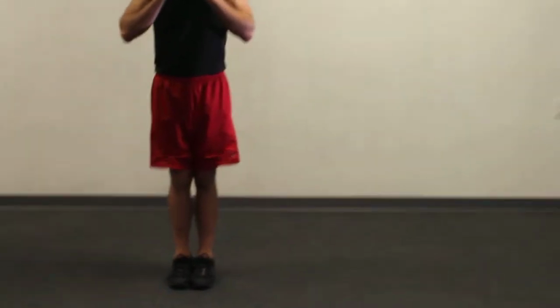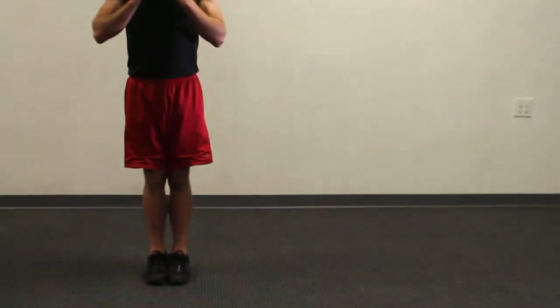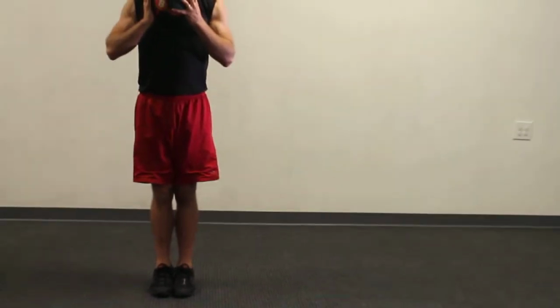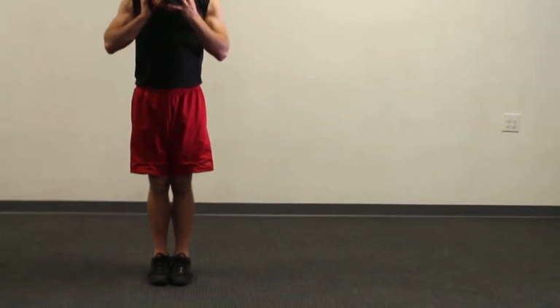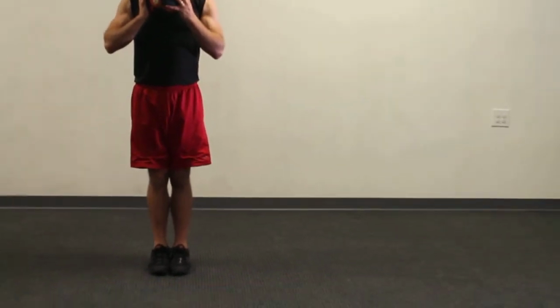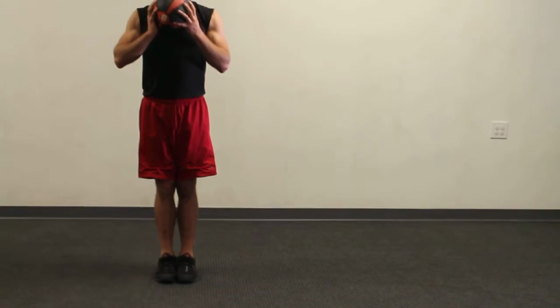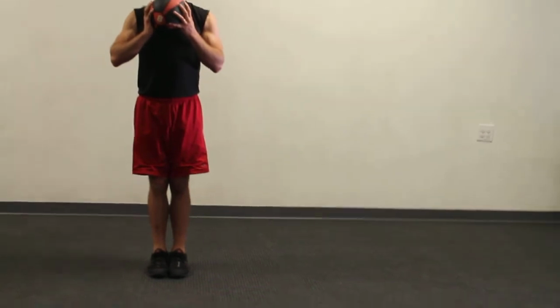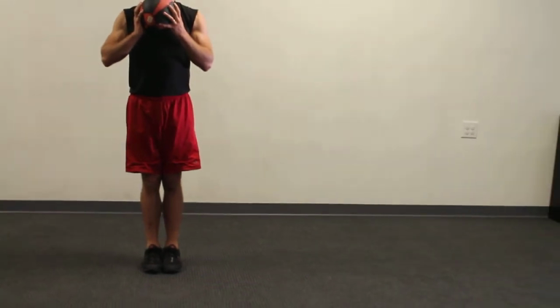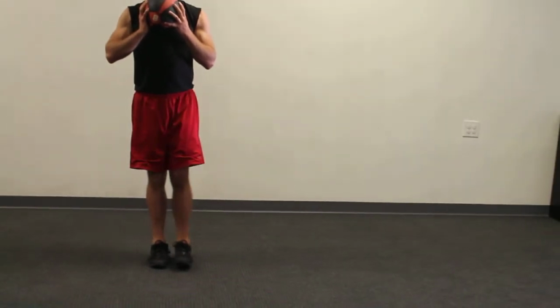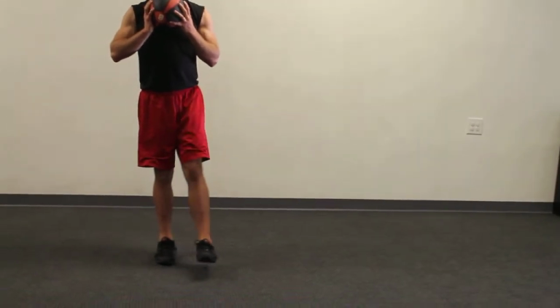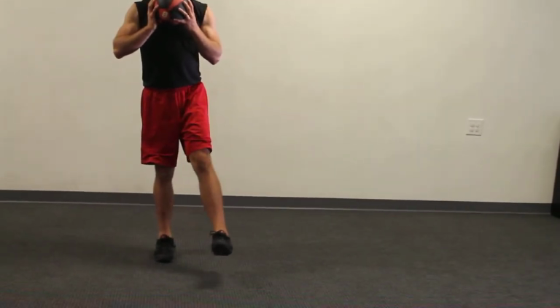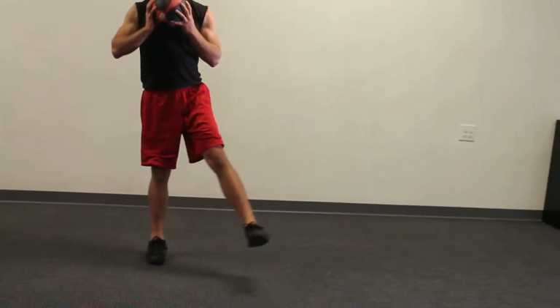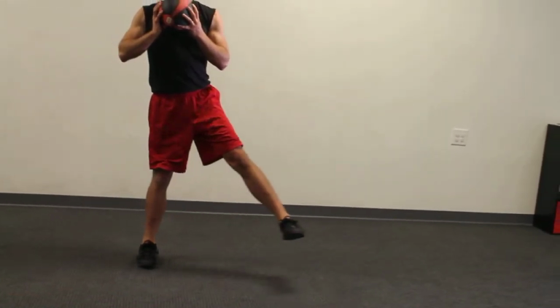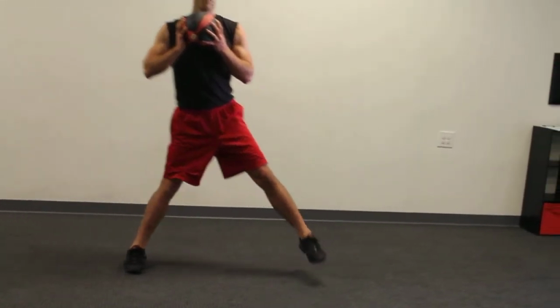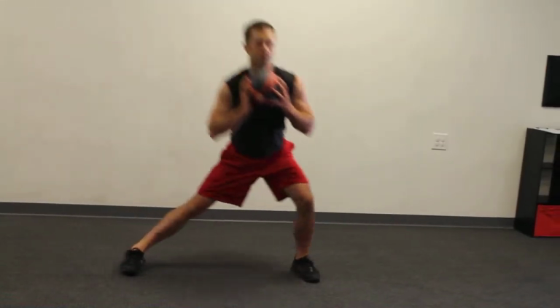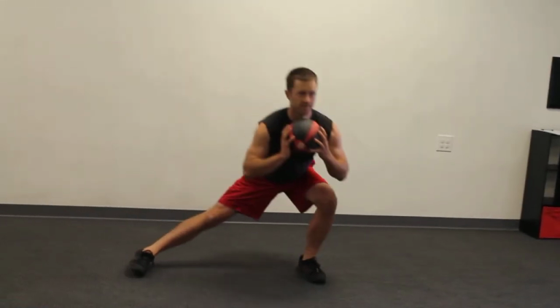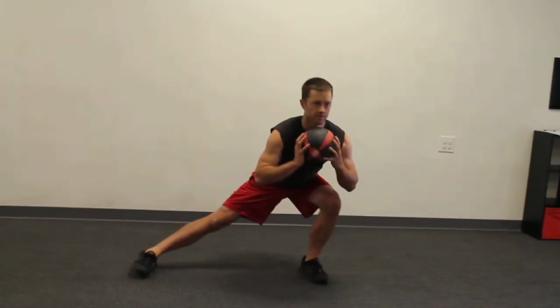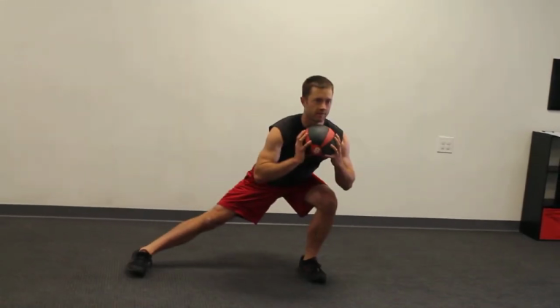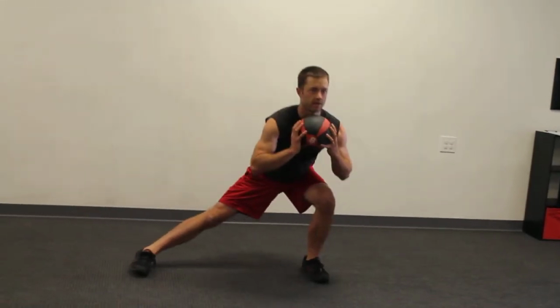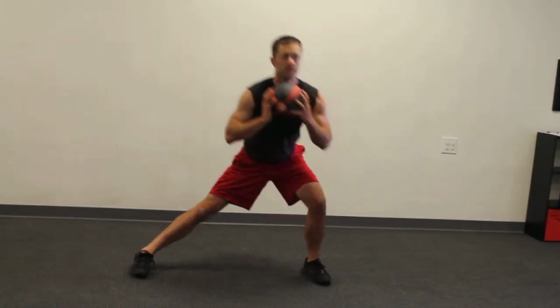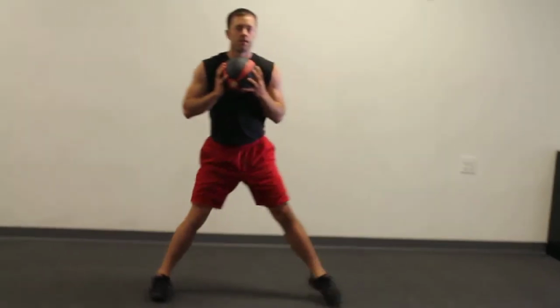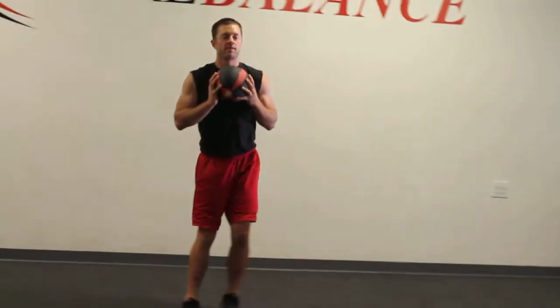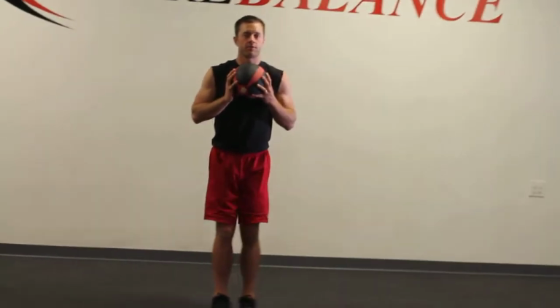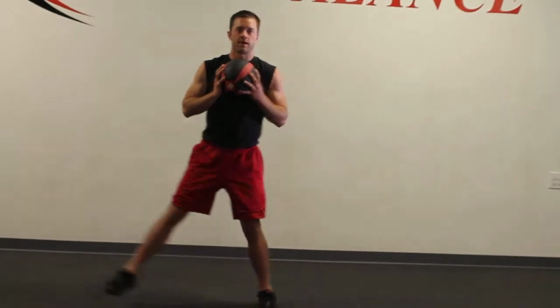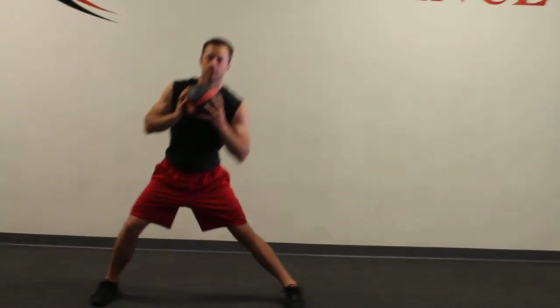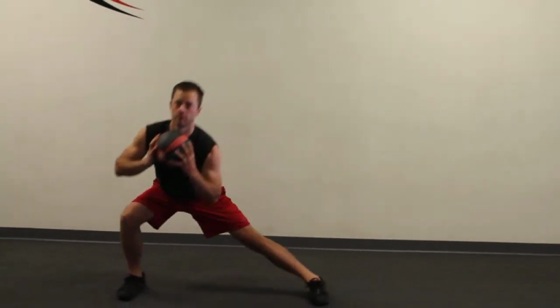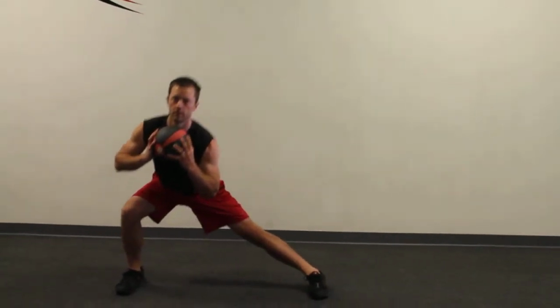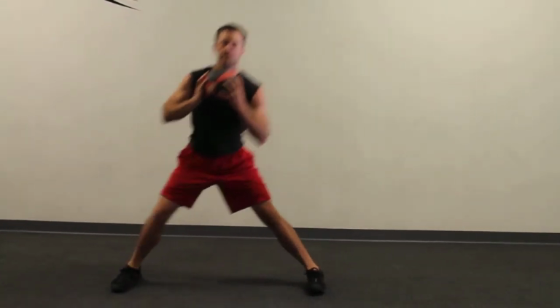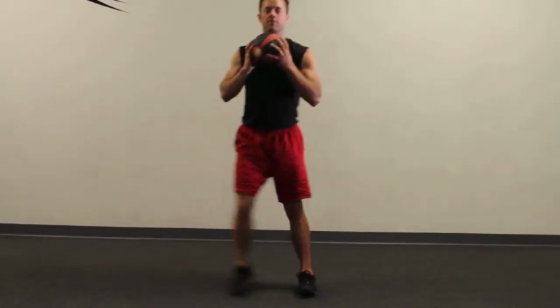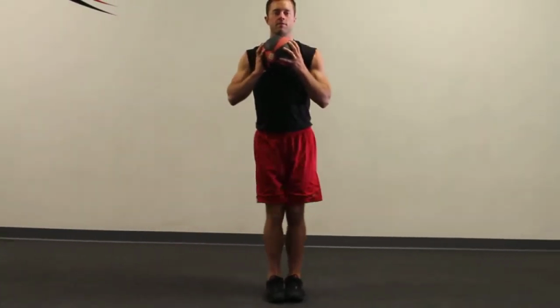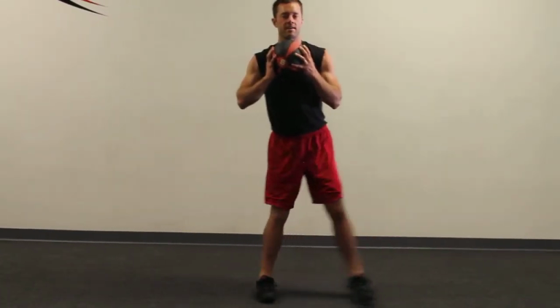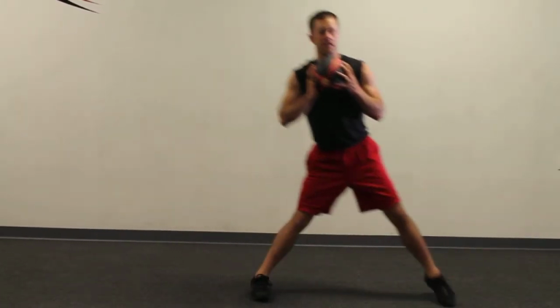So now I'm going to go to my left — again, the leg that steps, so my left leg bends right there. The other one stays straight, and you're just going side to side.